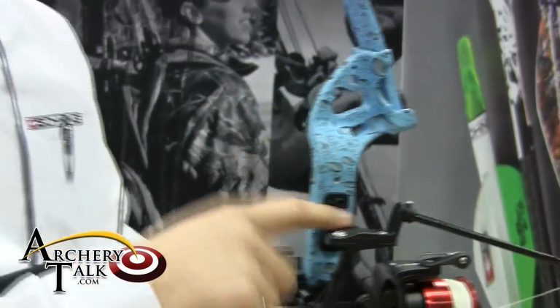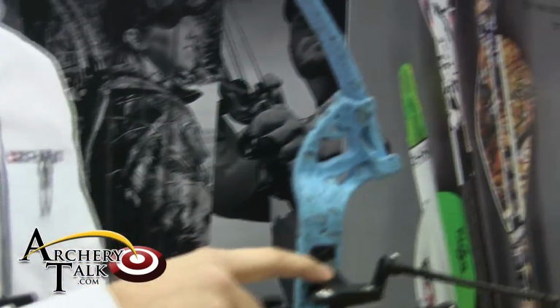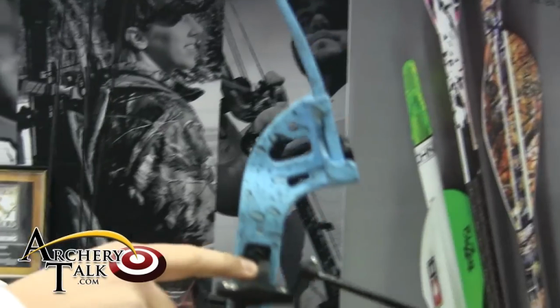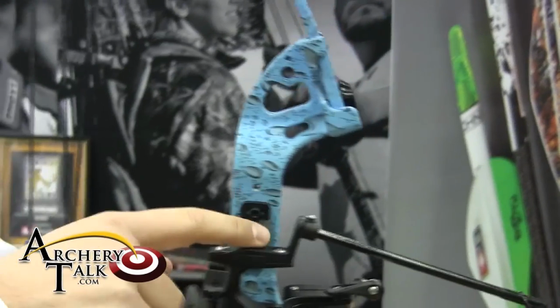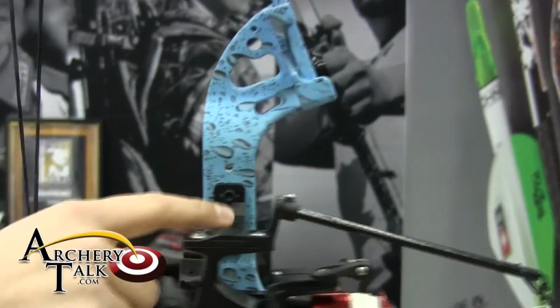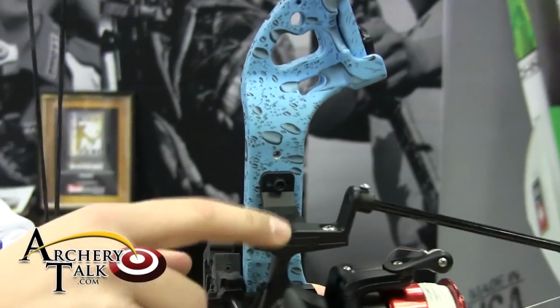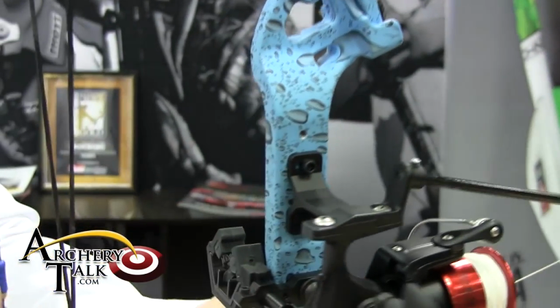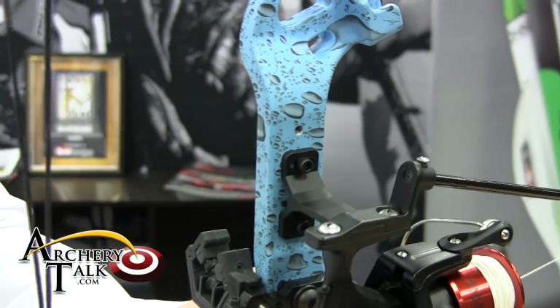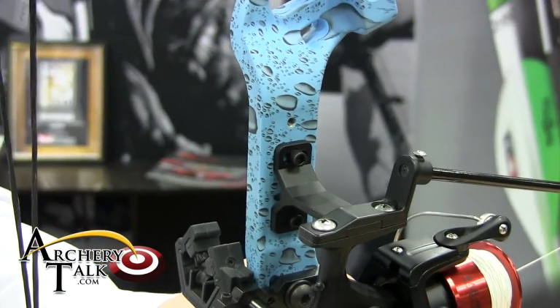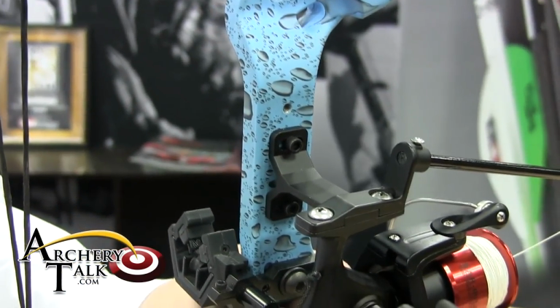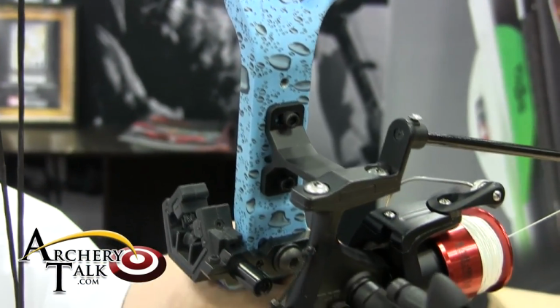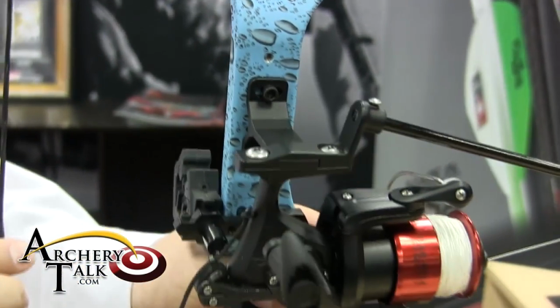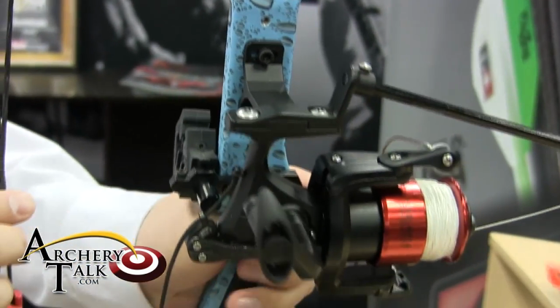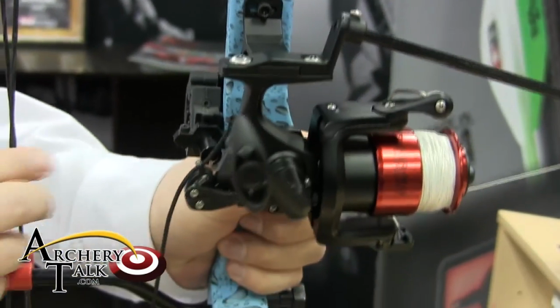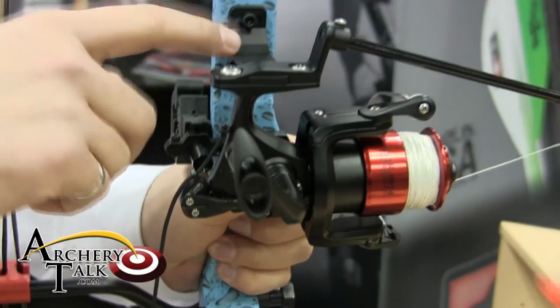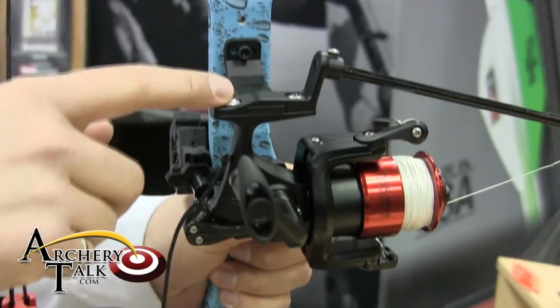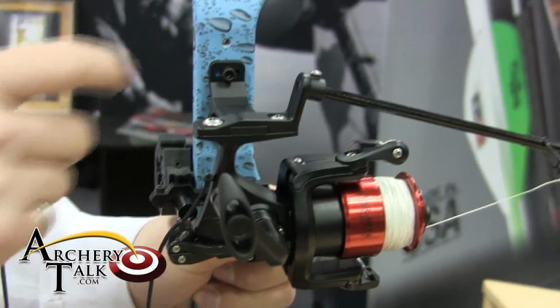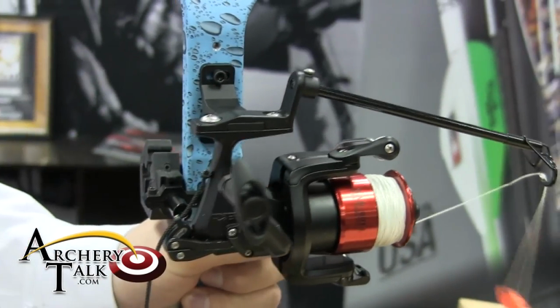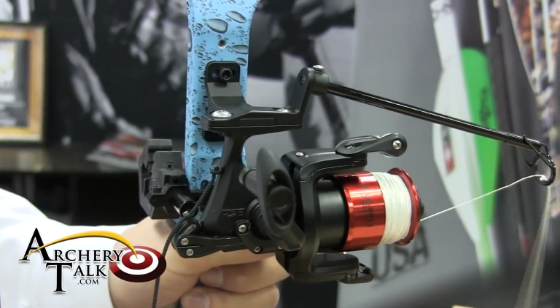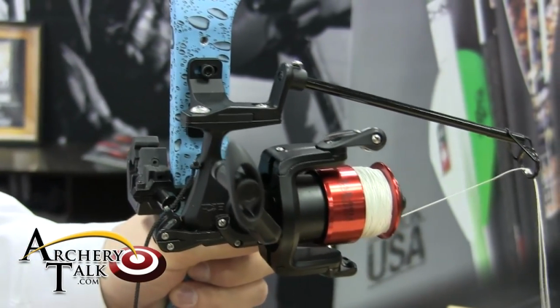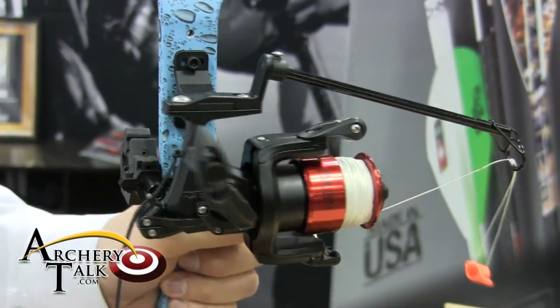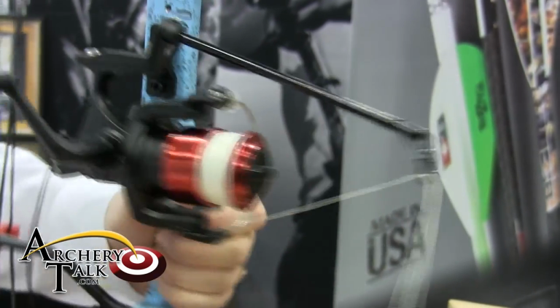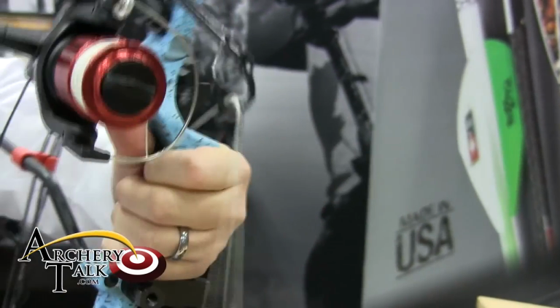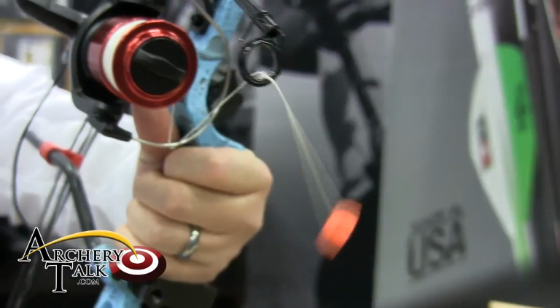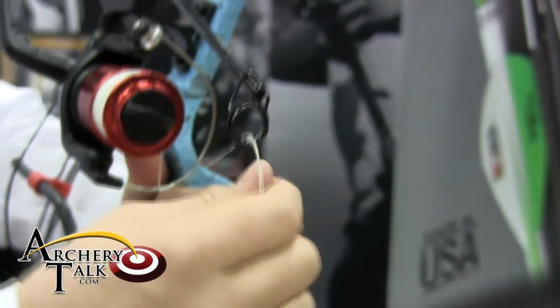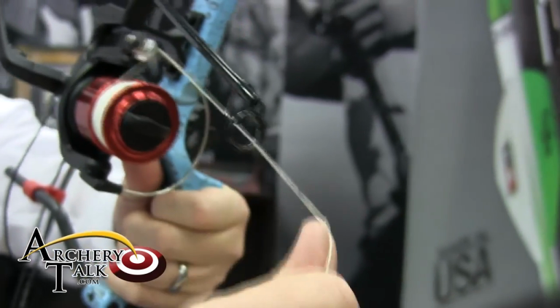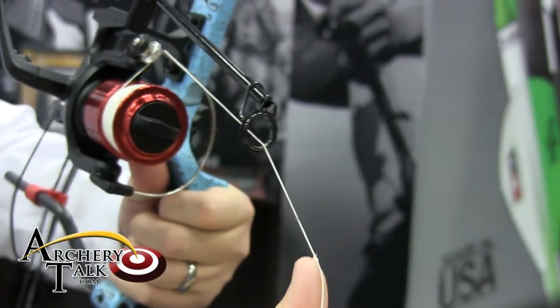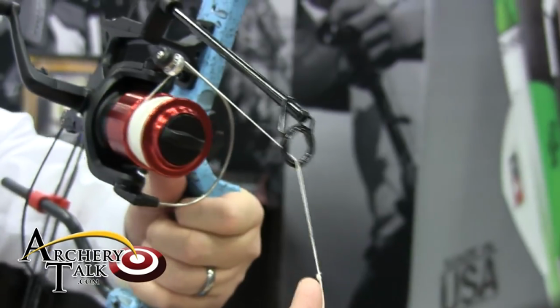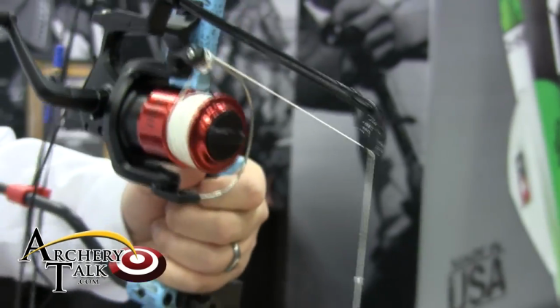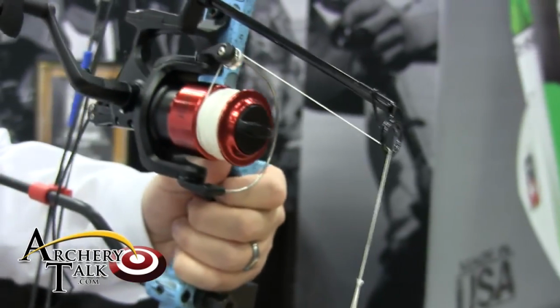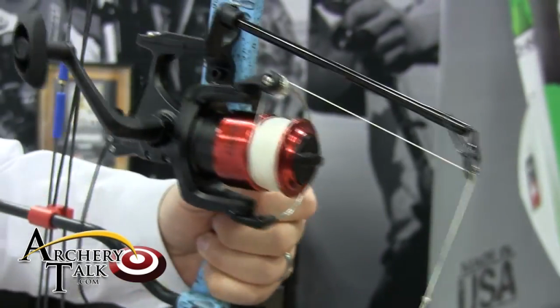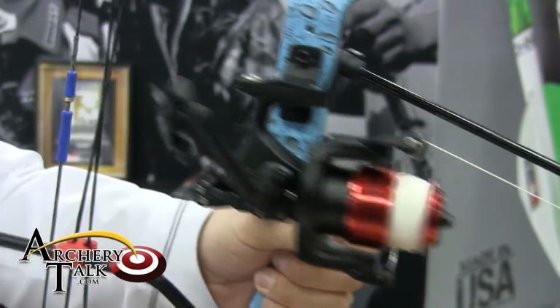It's got a die-cast aluminum mounting bracket — very durable. It's also reversible for left and right-handed shooters. It features 80 pound test line, 50 yards of it.